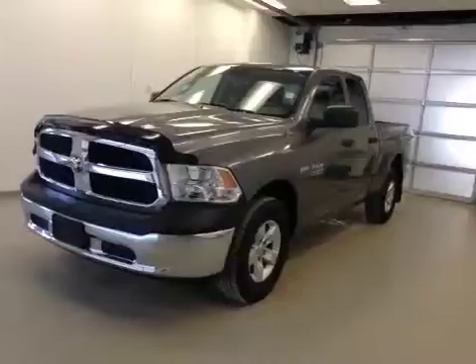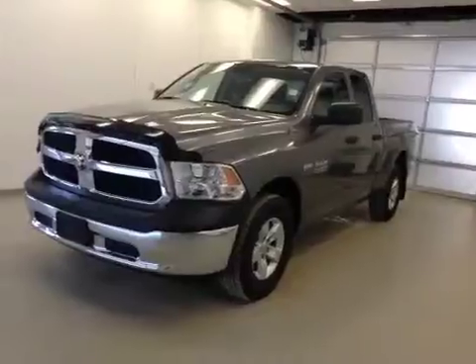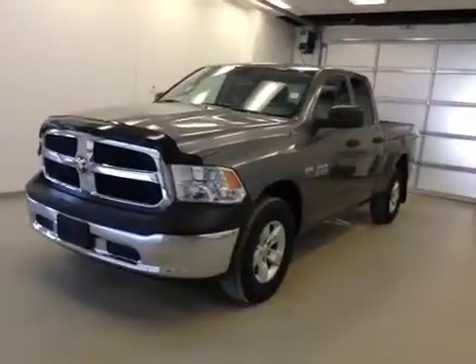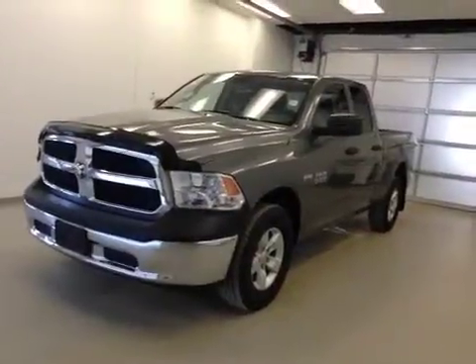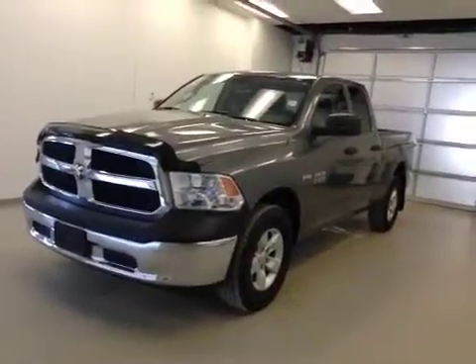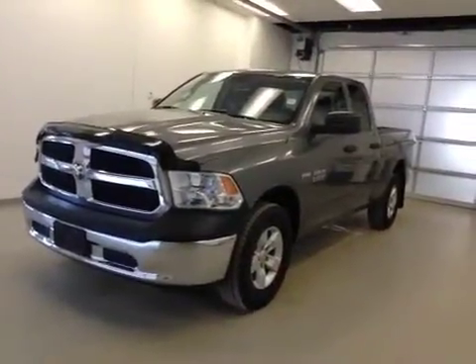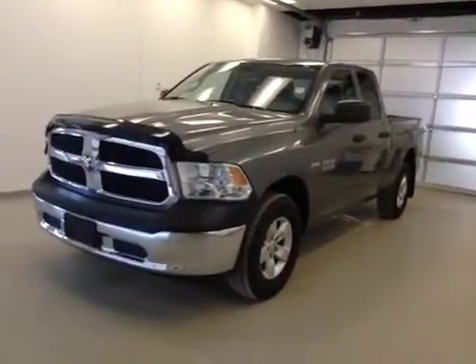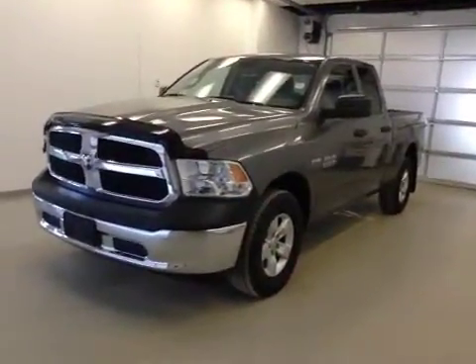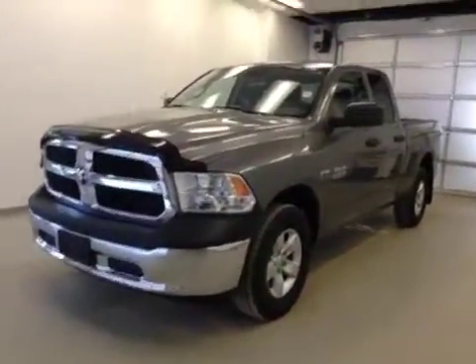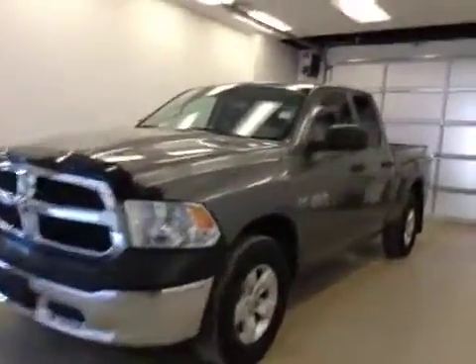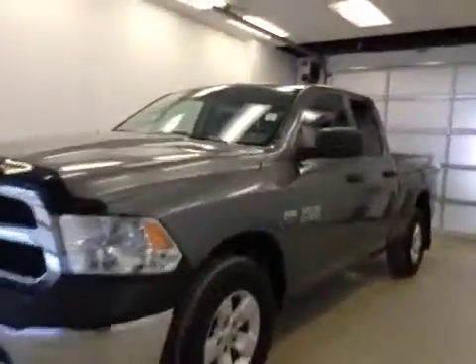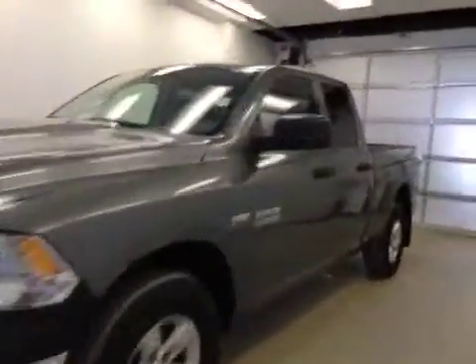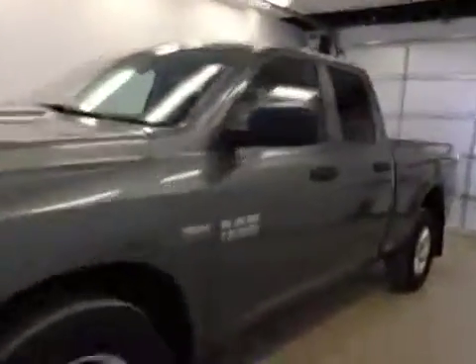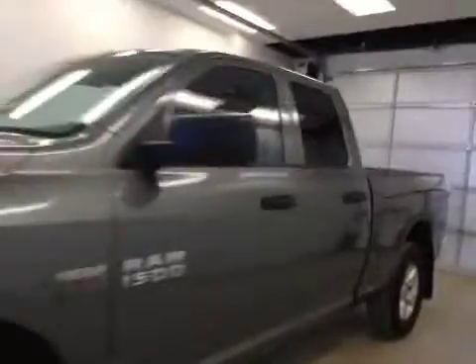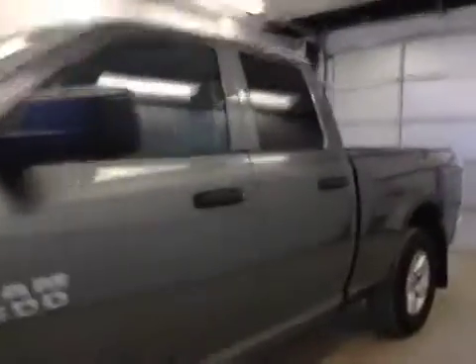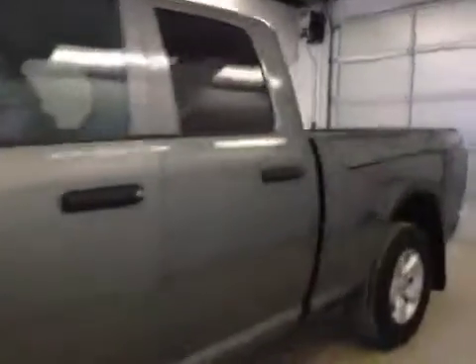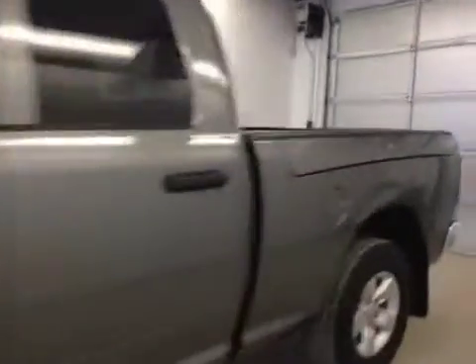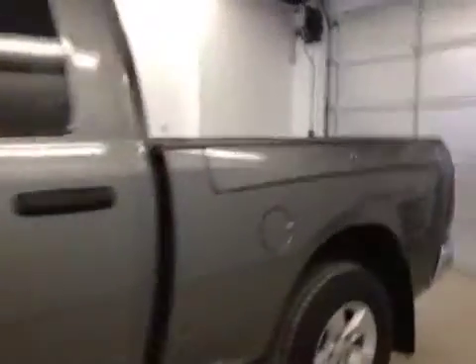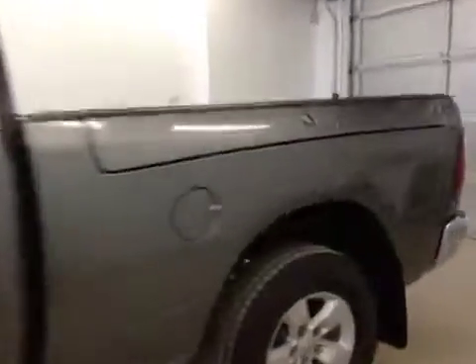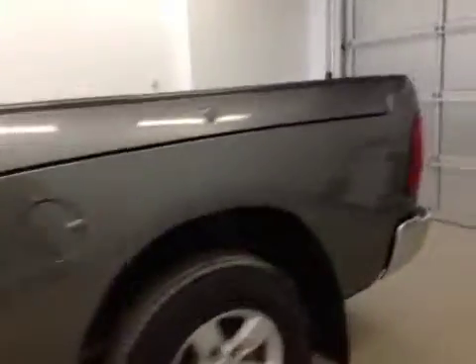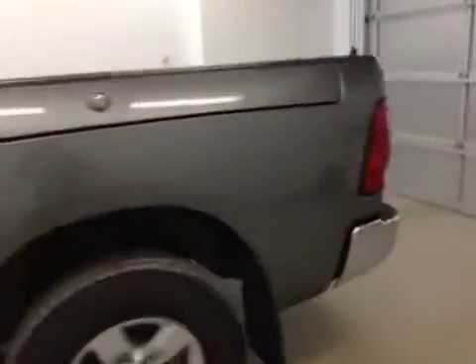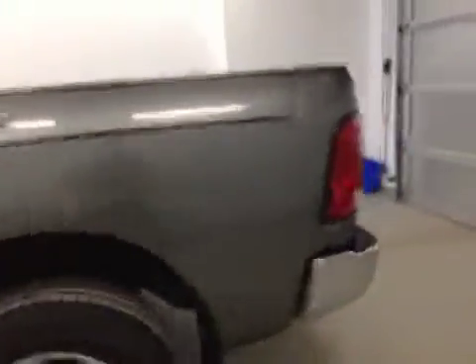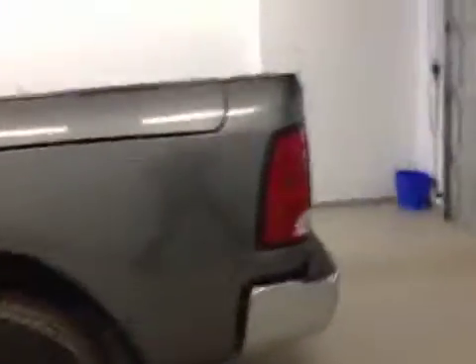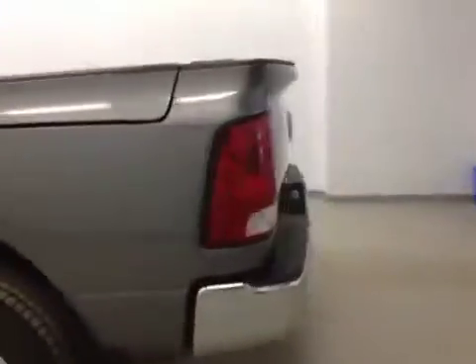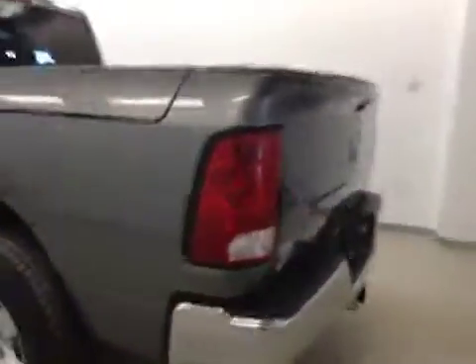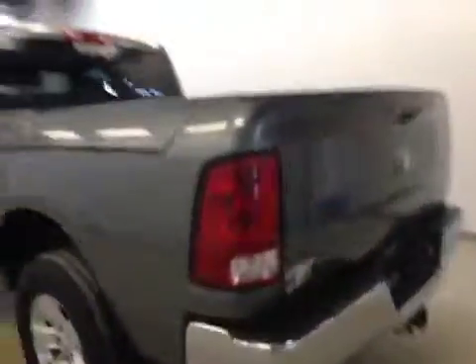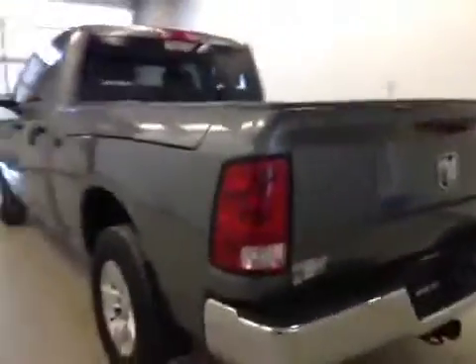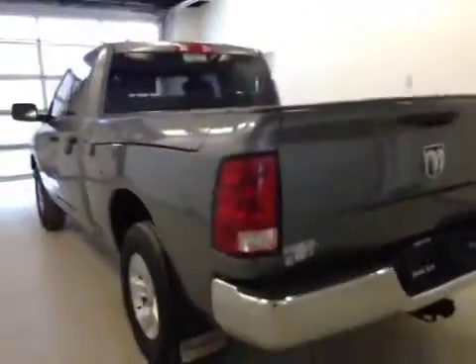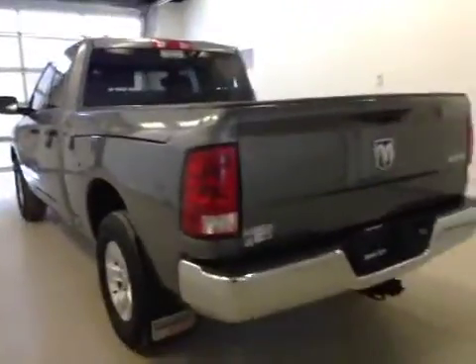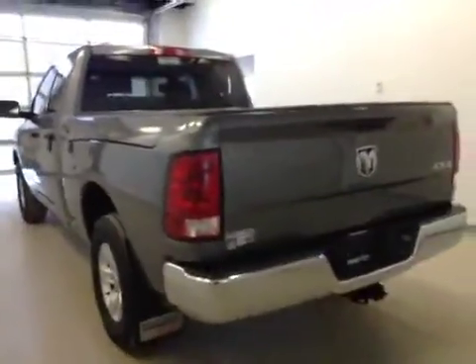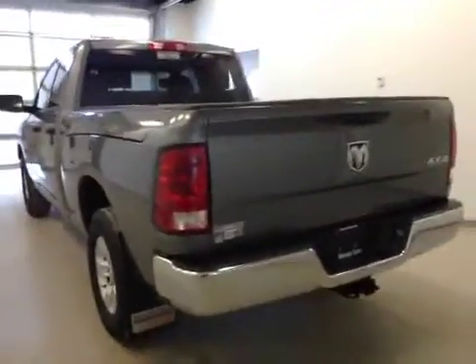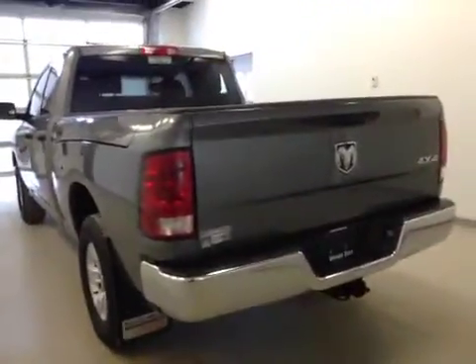This is stock number B4880, a 2013 Dodge Ram 1500 crew cab, four-wheel drive. The exterior color is mineral gray.